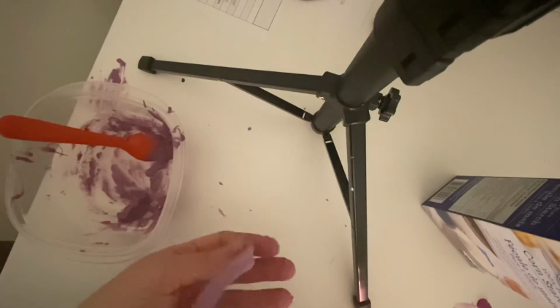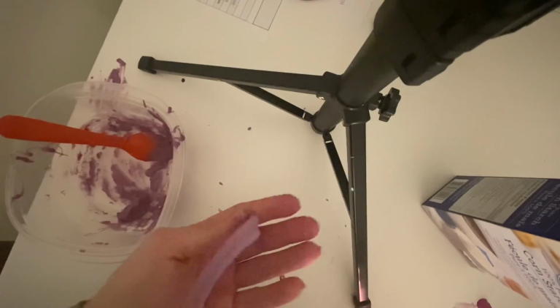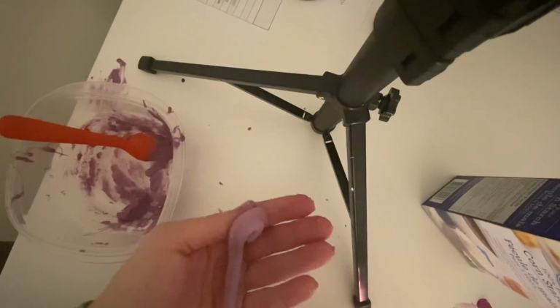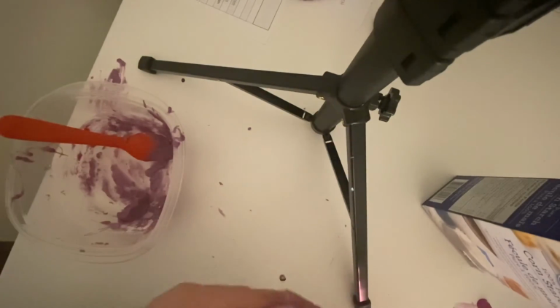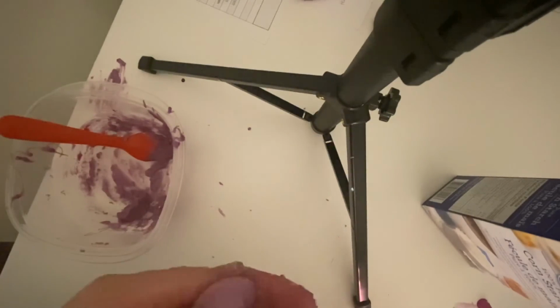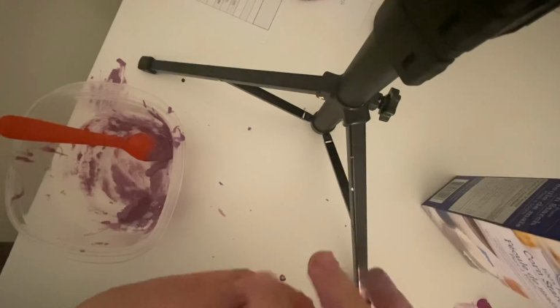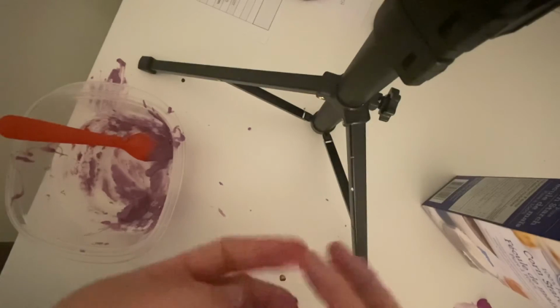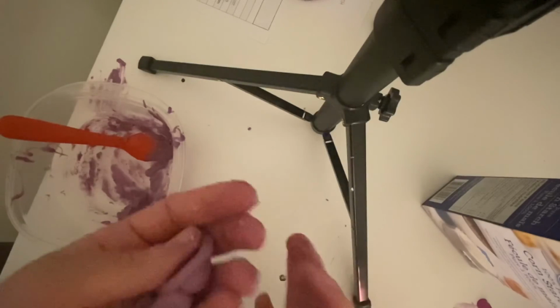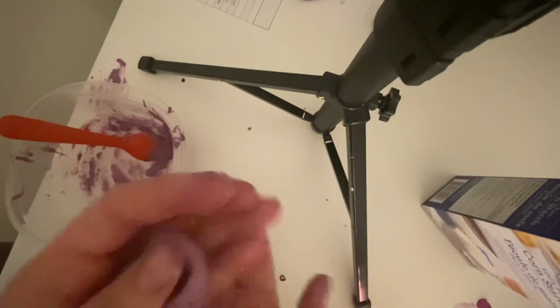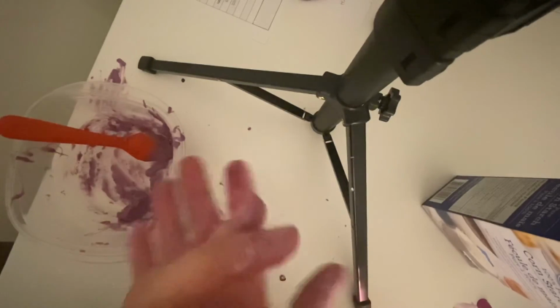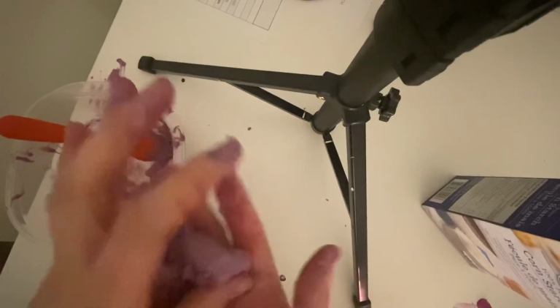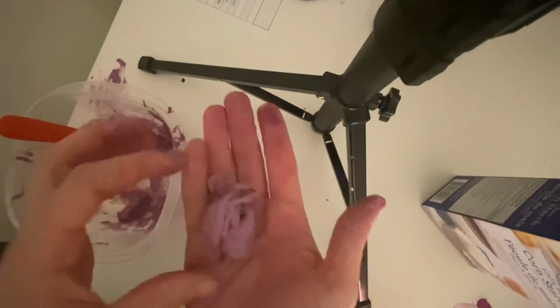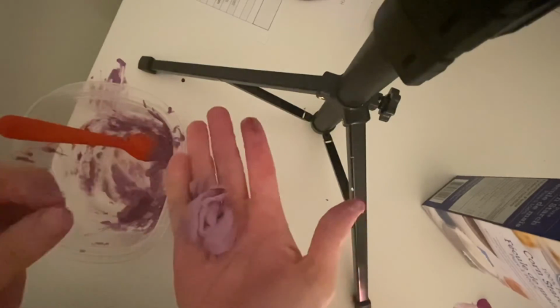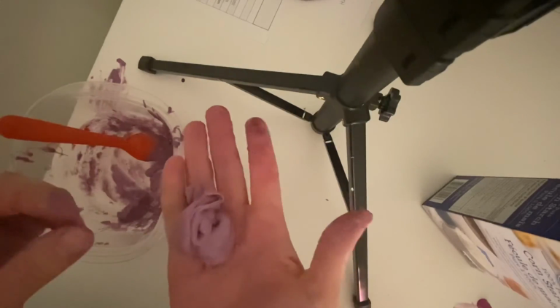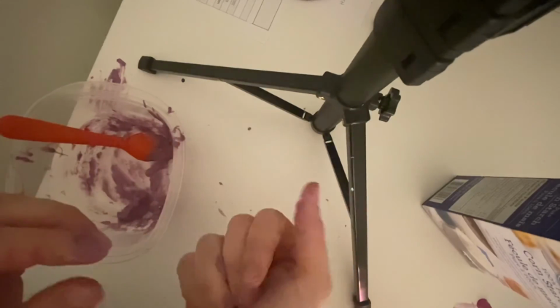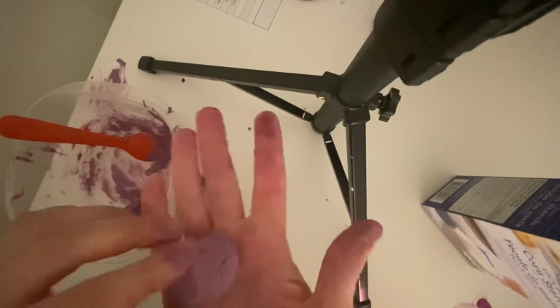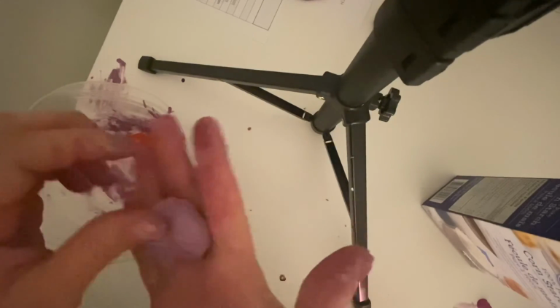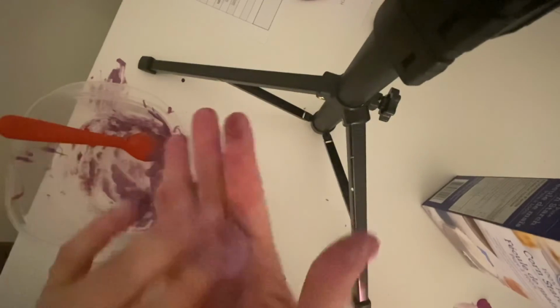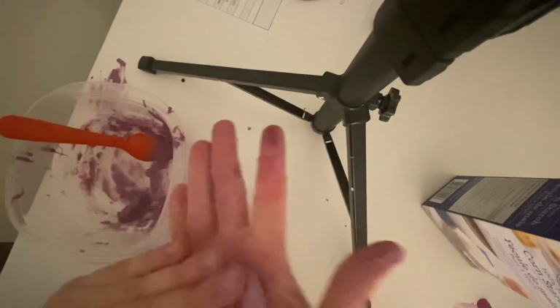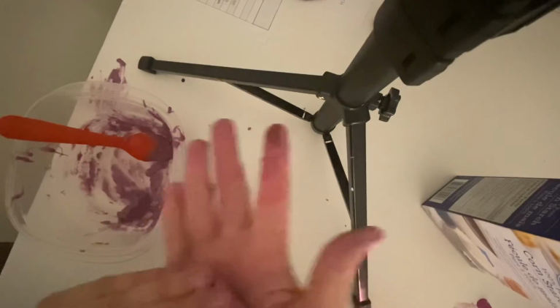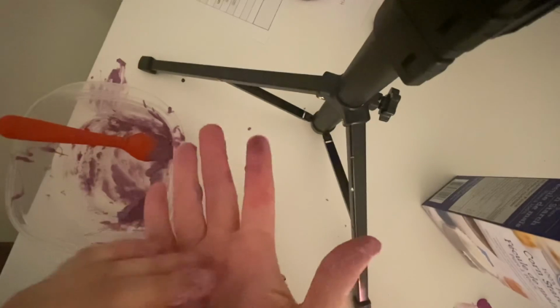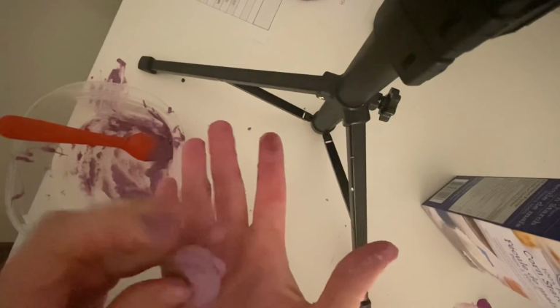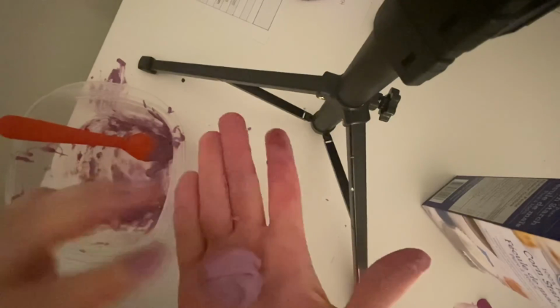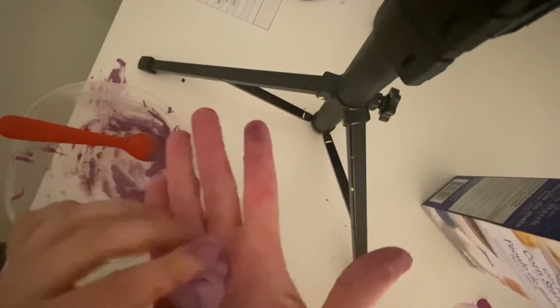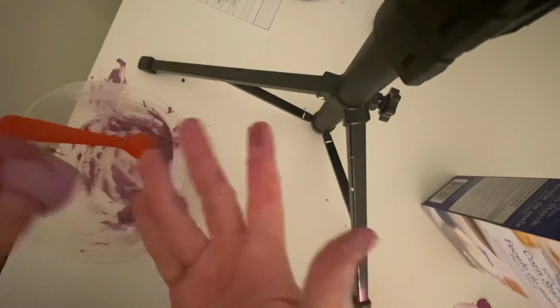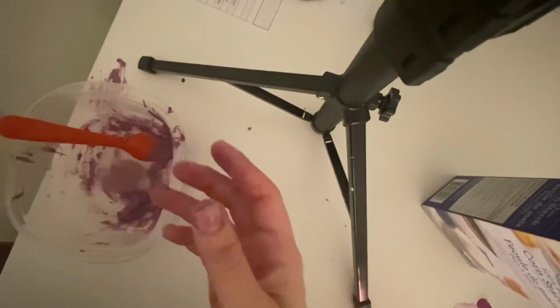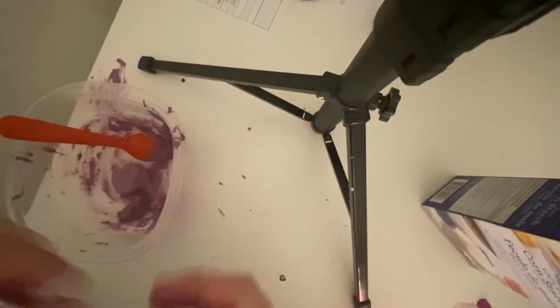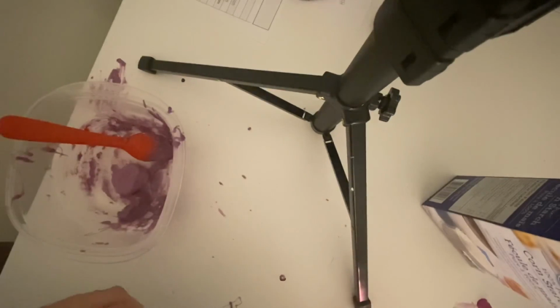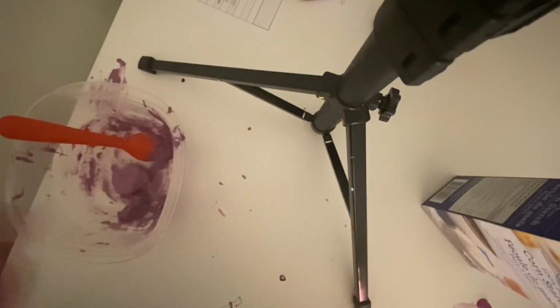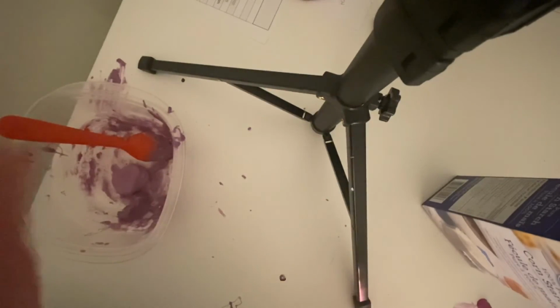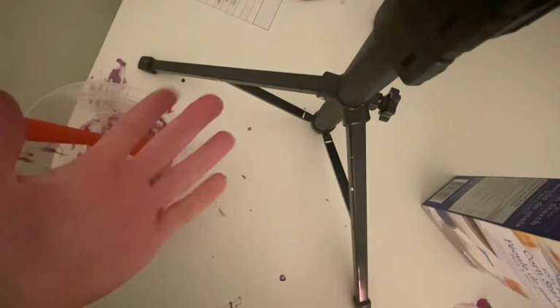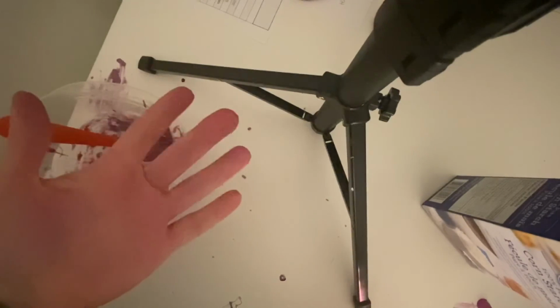I'm having a lot of fun playing with my silly putty and I hope you guys will too. Enjoy, and I will see you inshallah in our next live lesson. Salamu Alaikum.